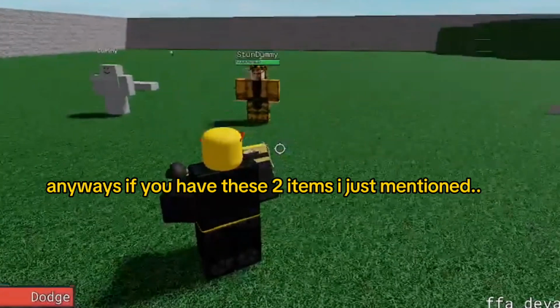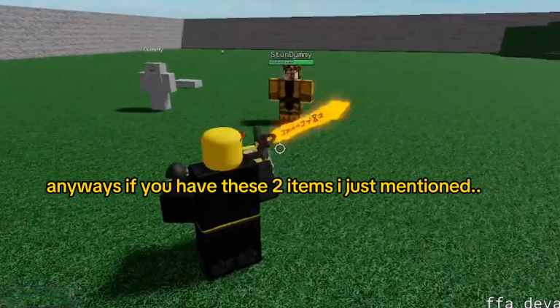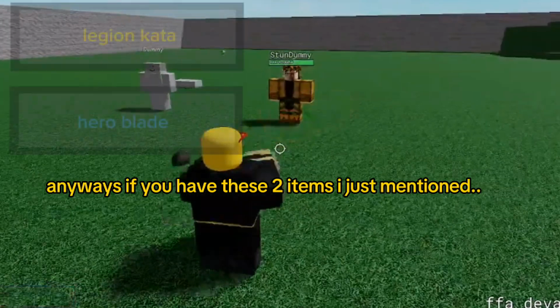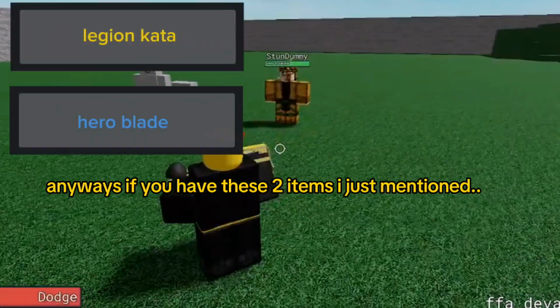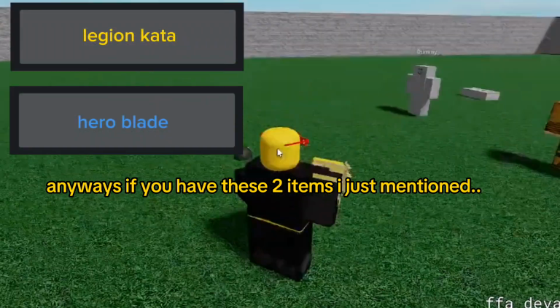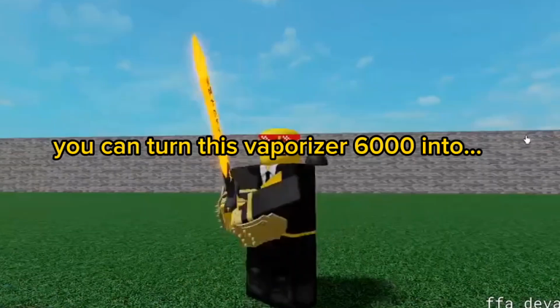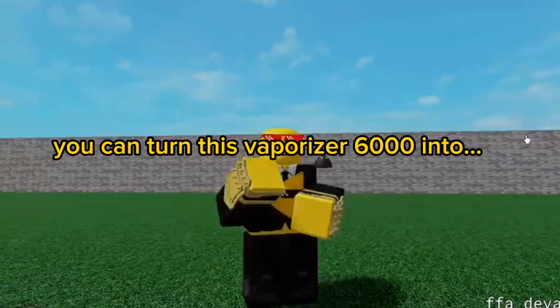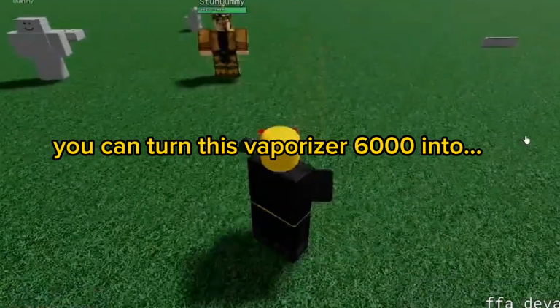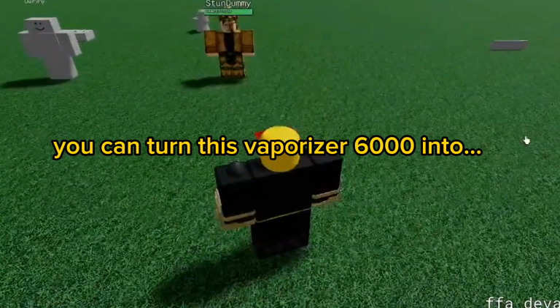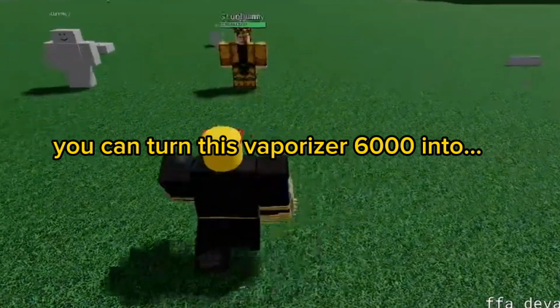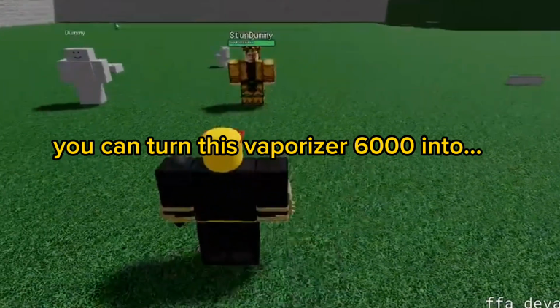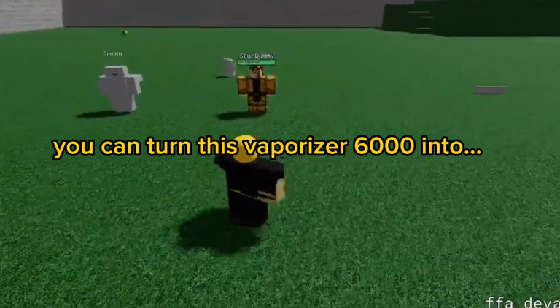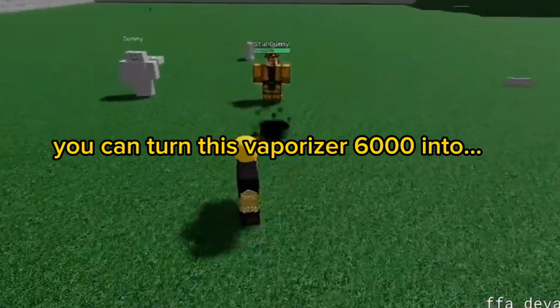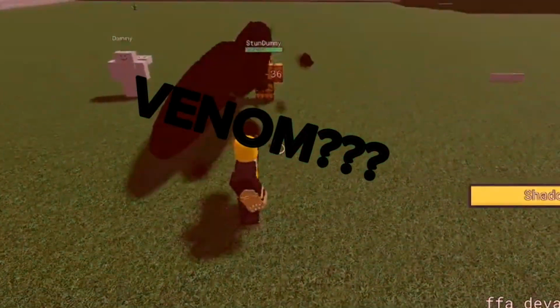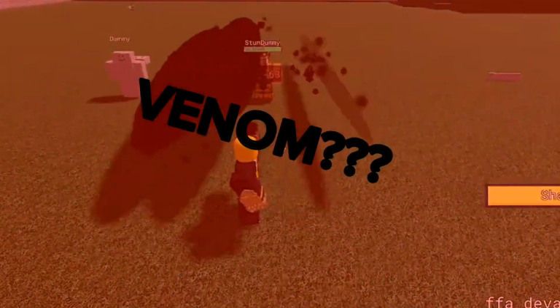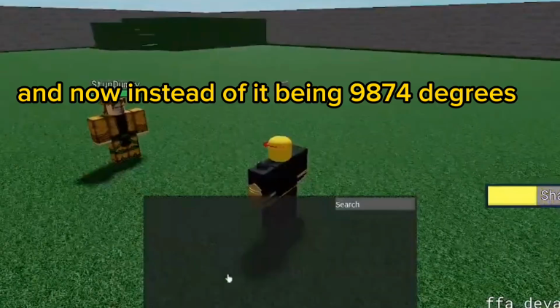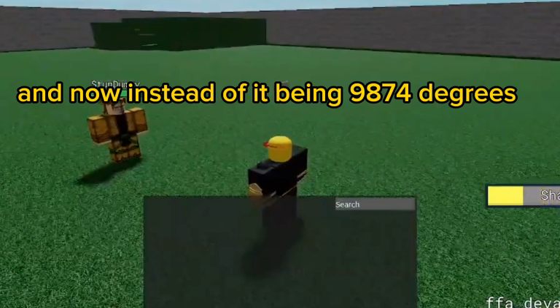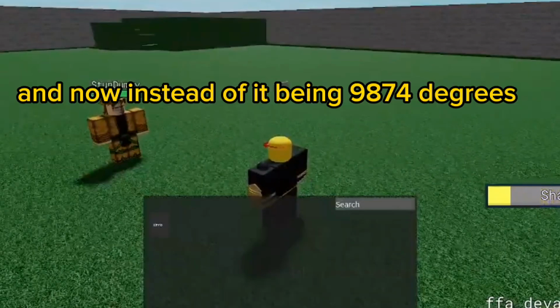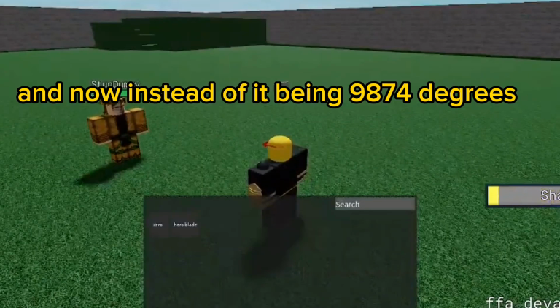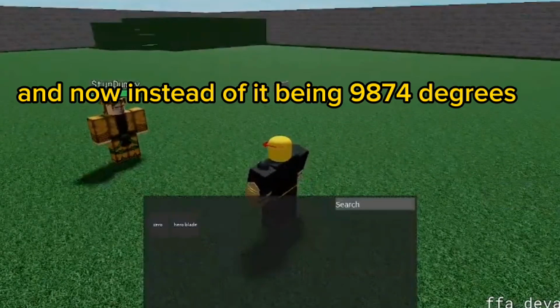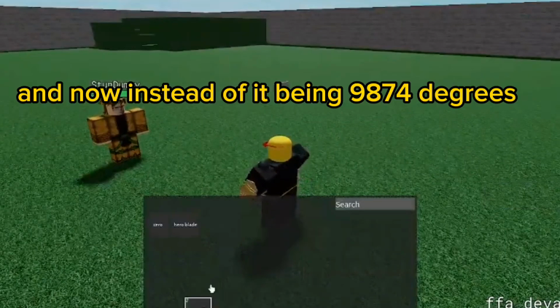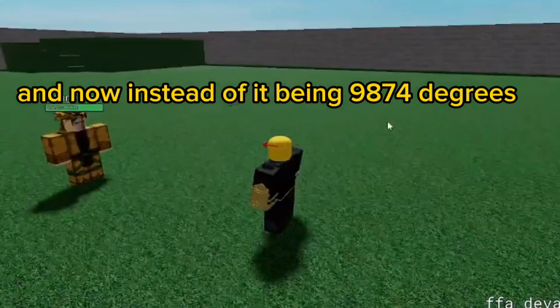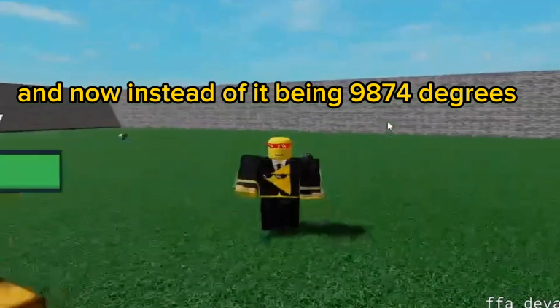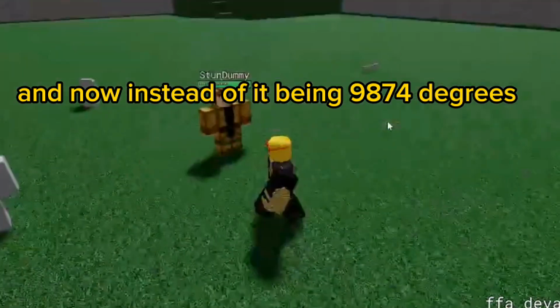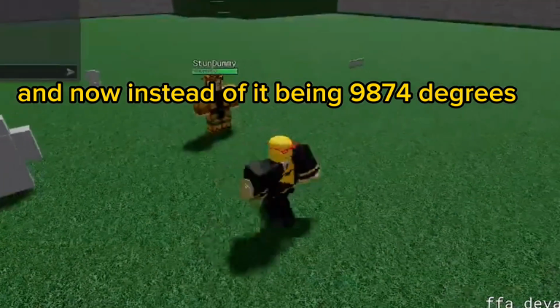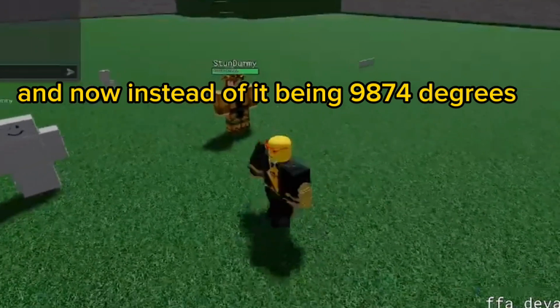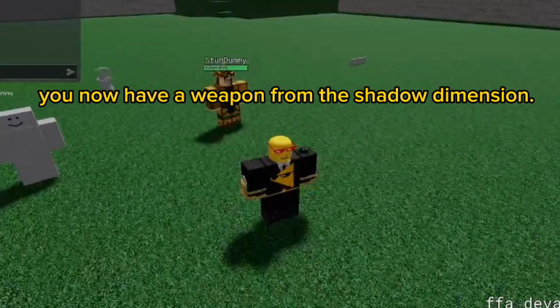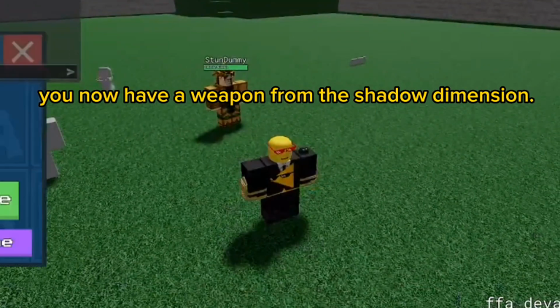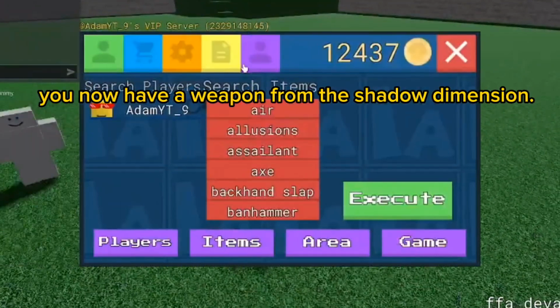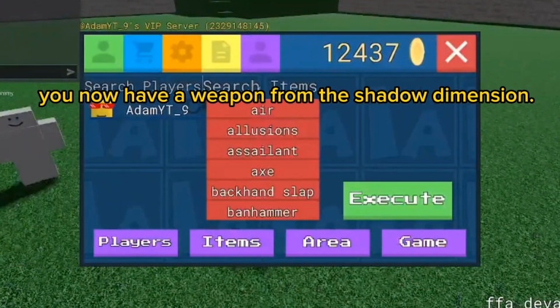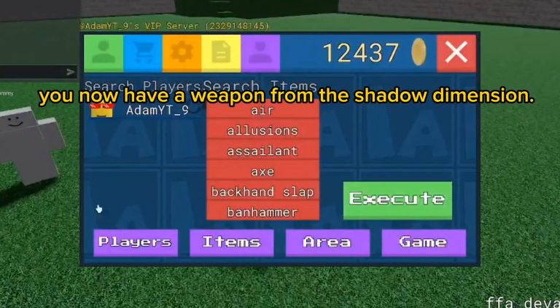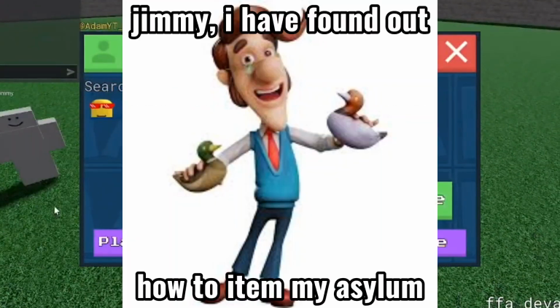Anyway, if you have these 2 items I just mentioned, you can turn this Vaporizer 6,000 into Venom. And now instead of it being 9,874 degree, you now have a weapon from the Shadow Dimension.